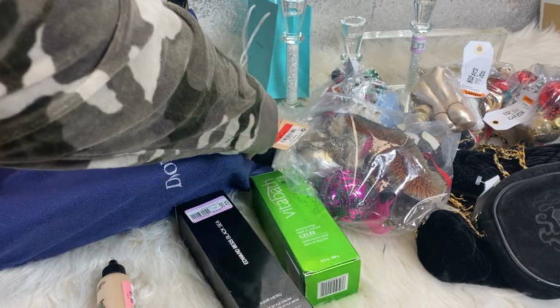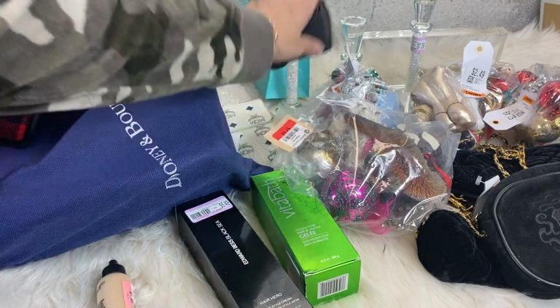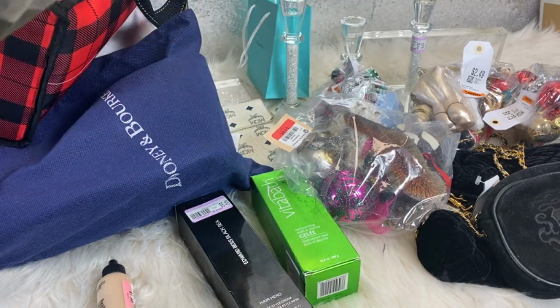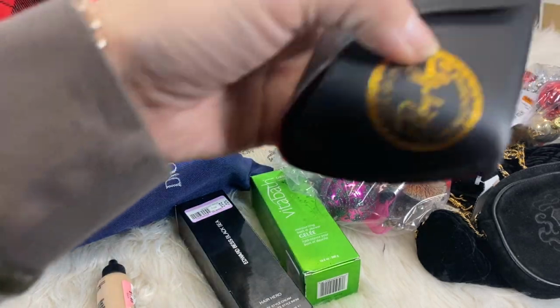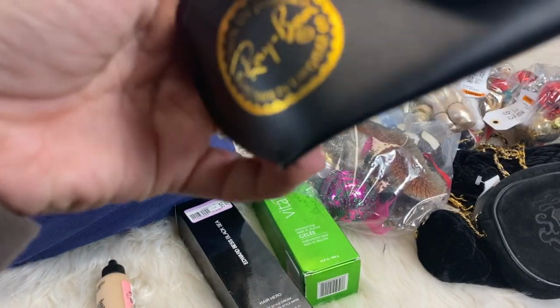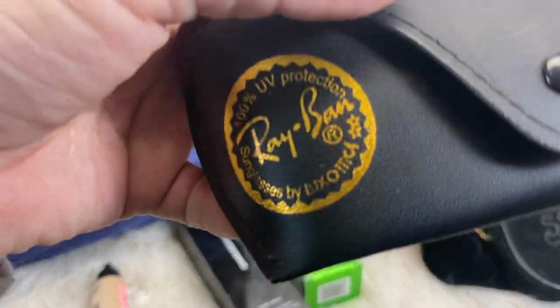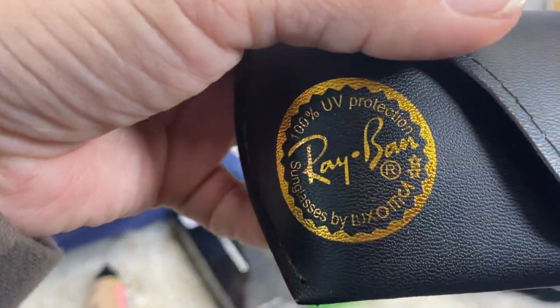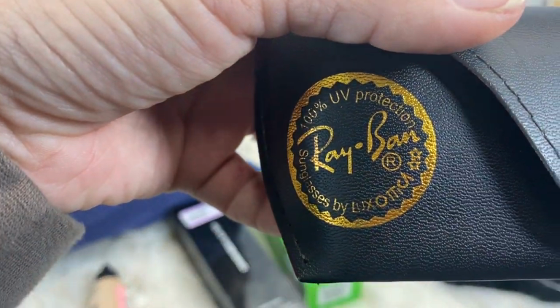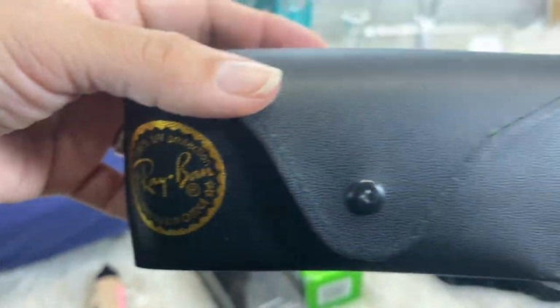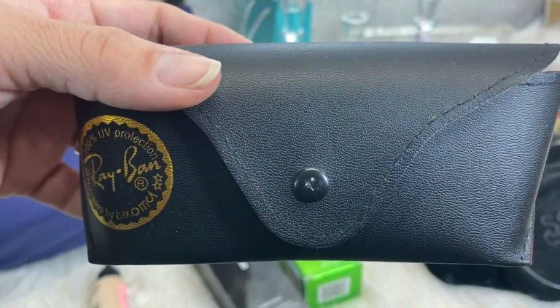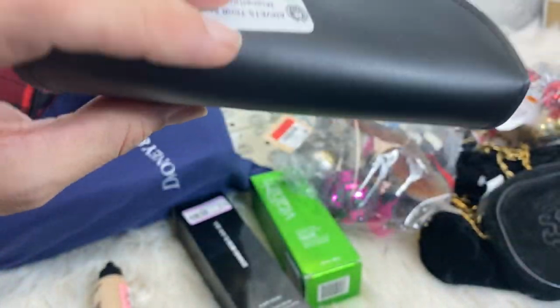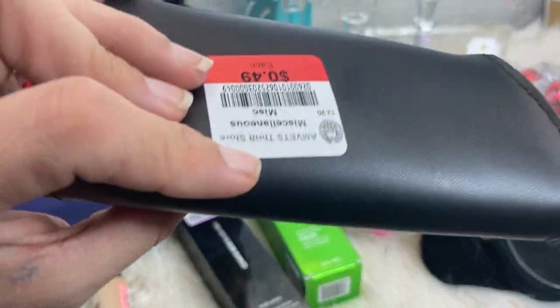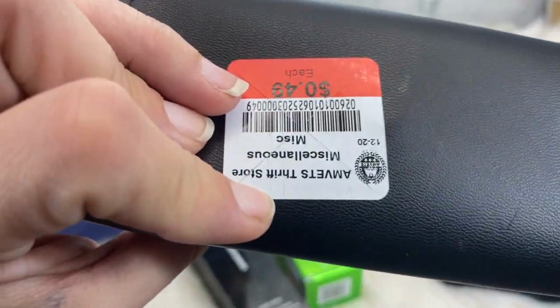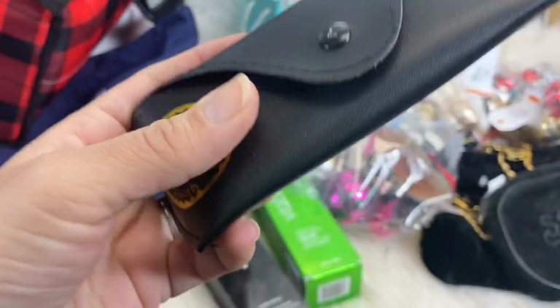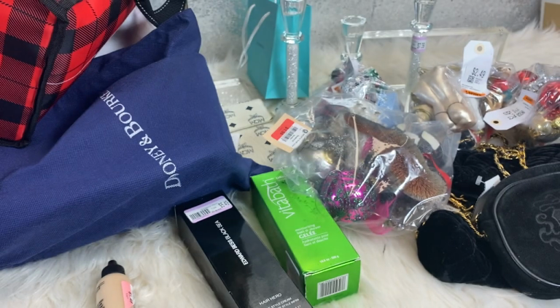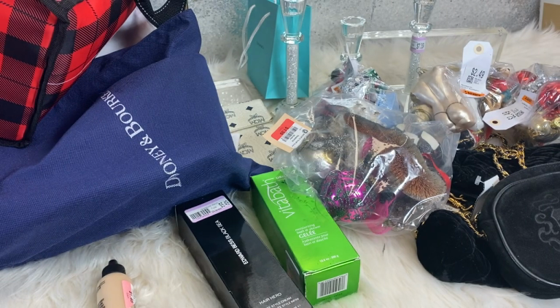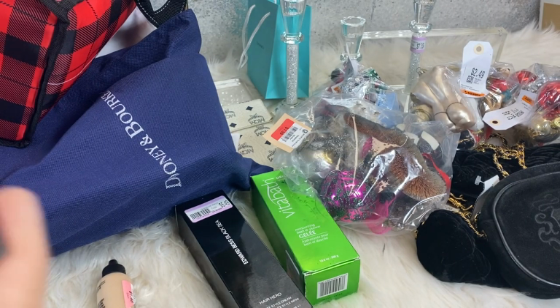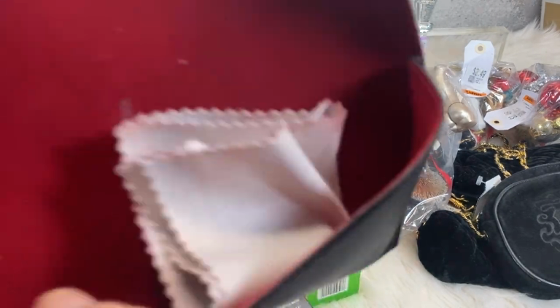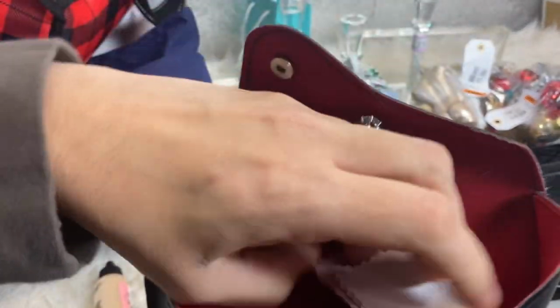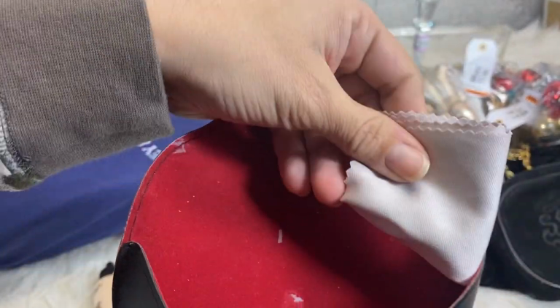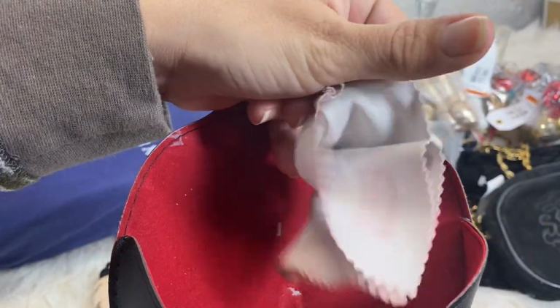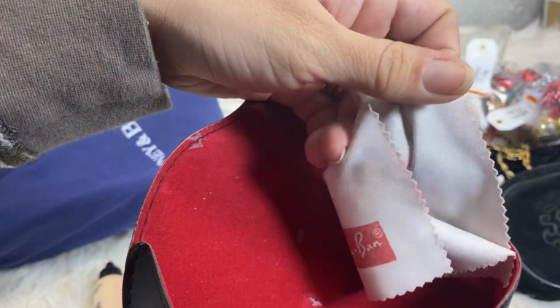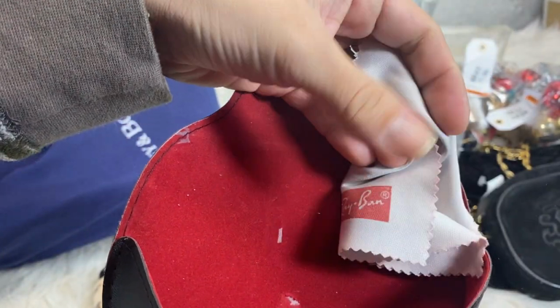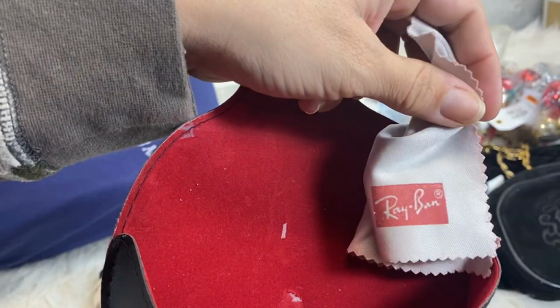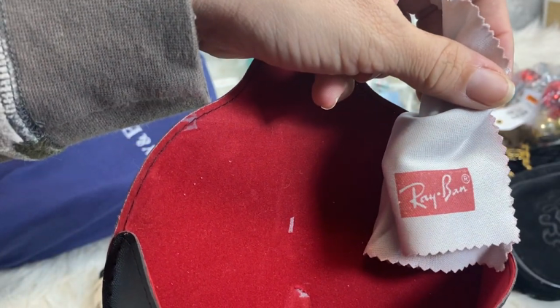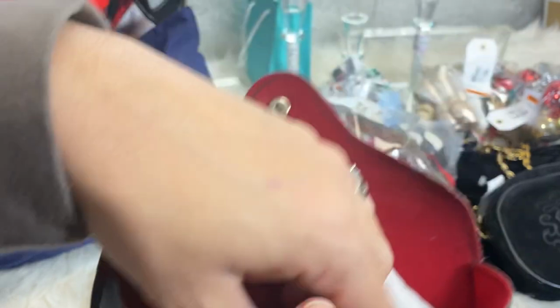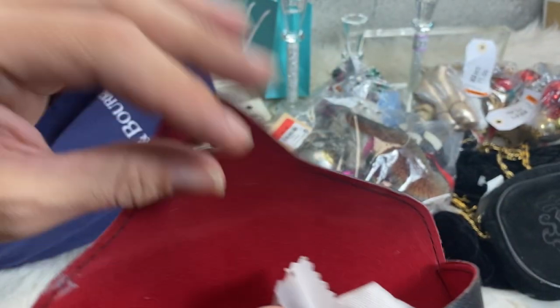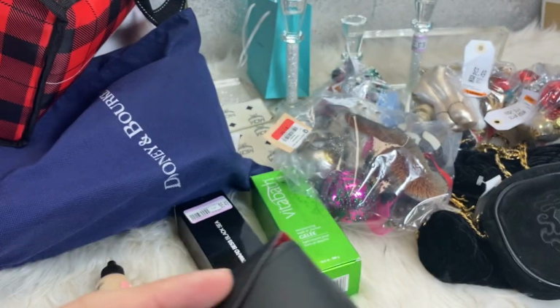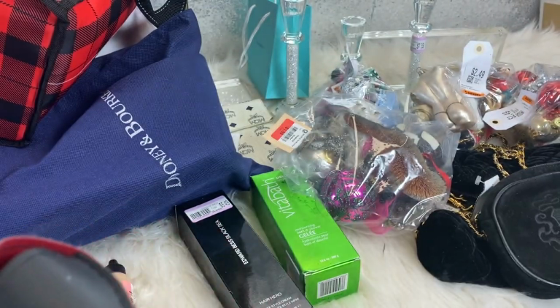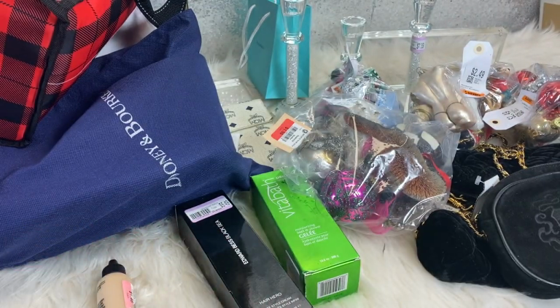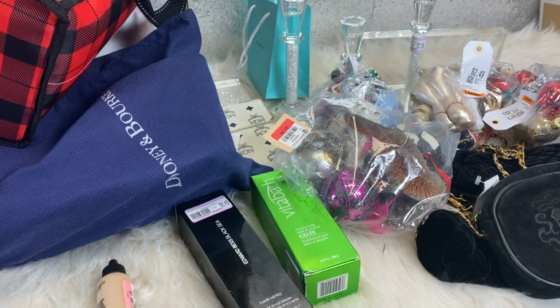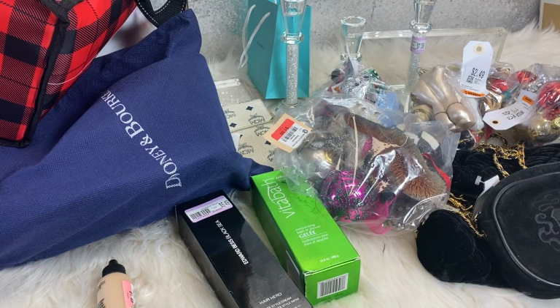I picked this up — I usually pick up cases, especially Ray-Ban. These were $0.49 and it had the cloth in it, so I picked that up. I have a bunch of Ray-Bans, so it'll come in handy.